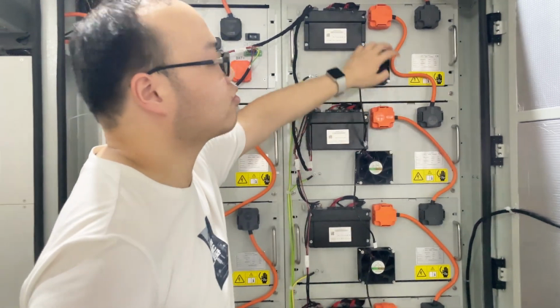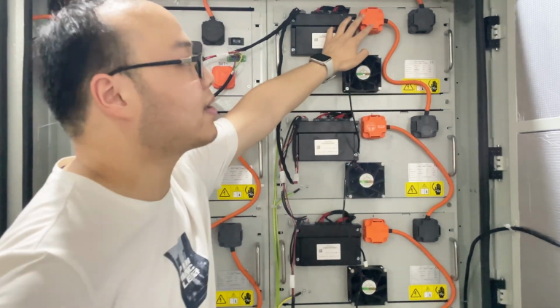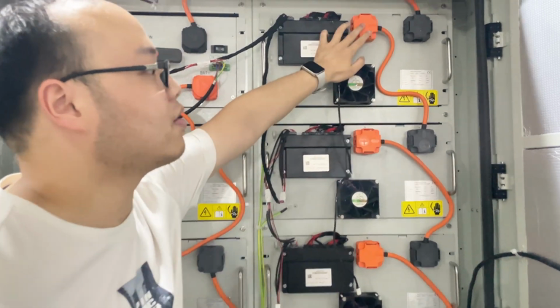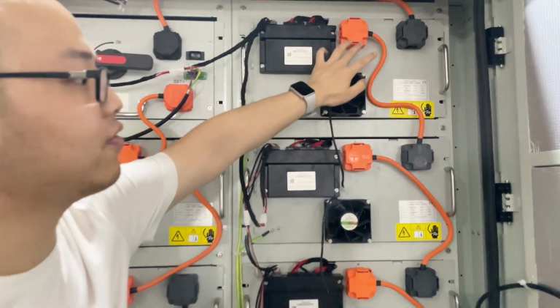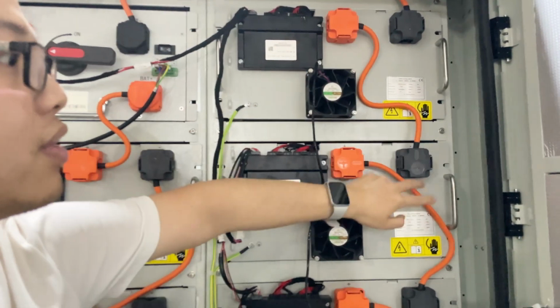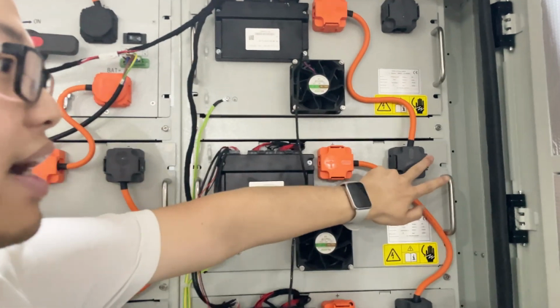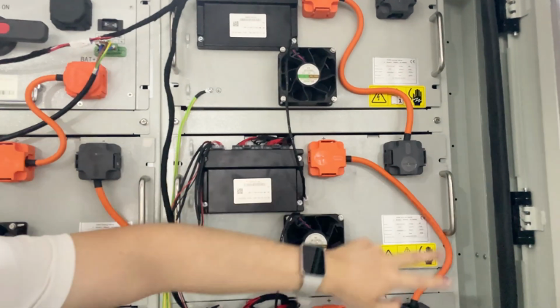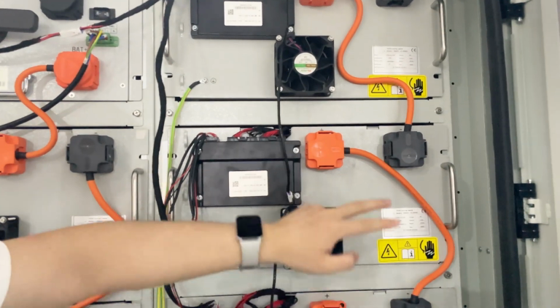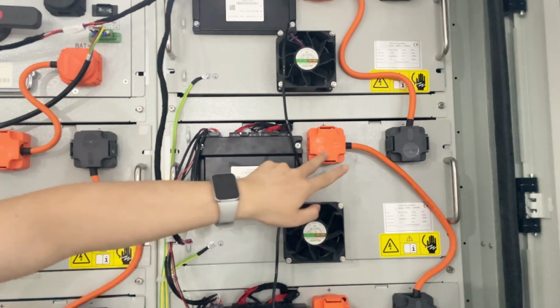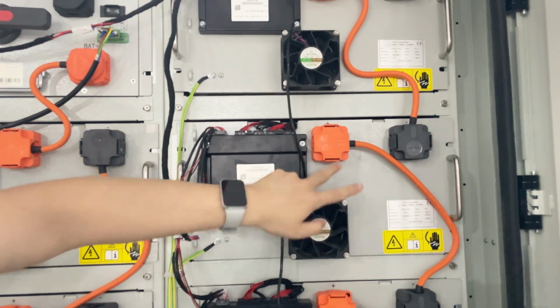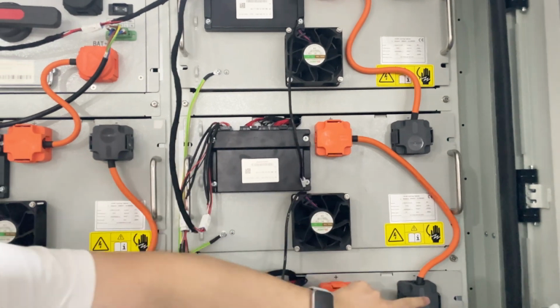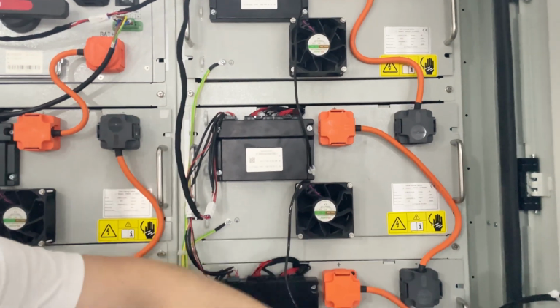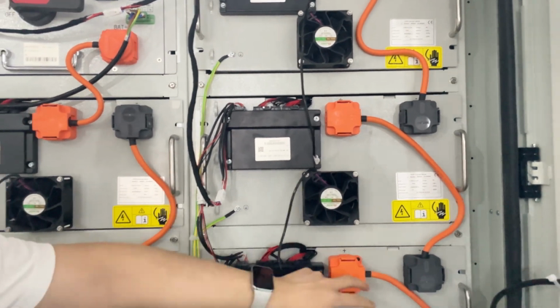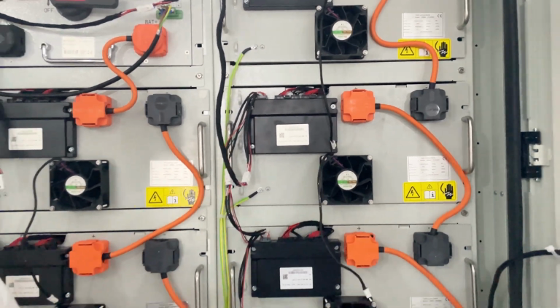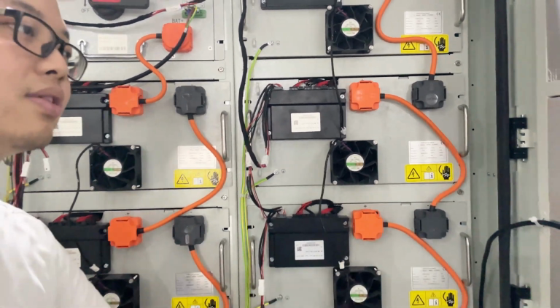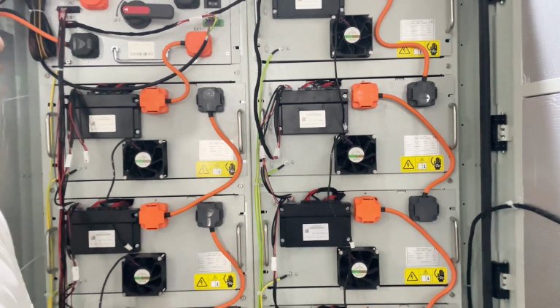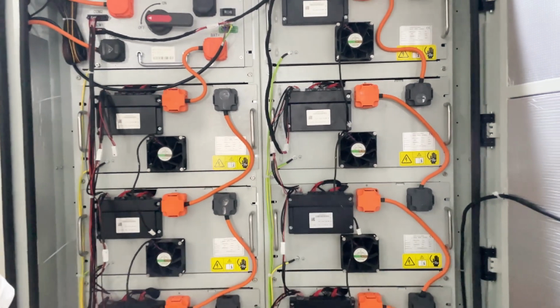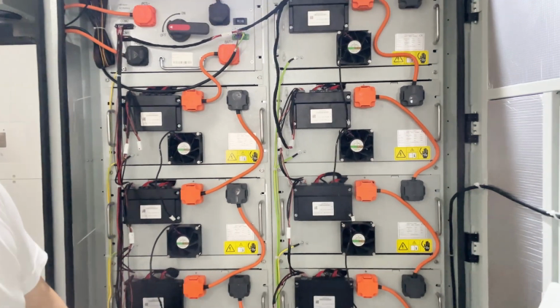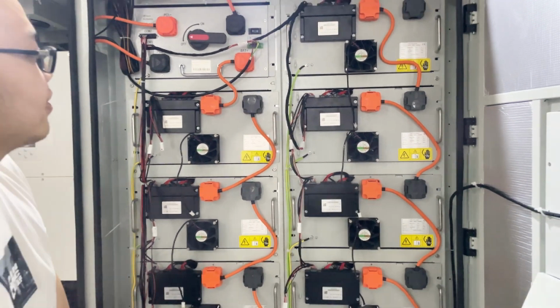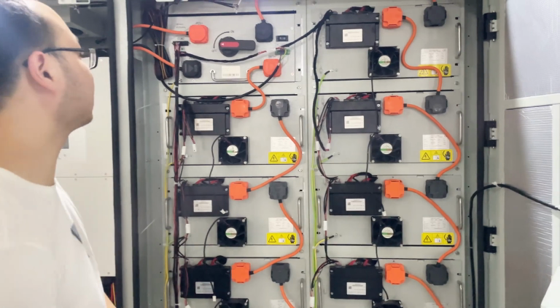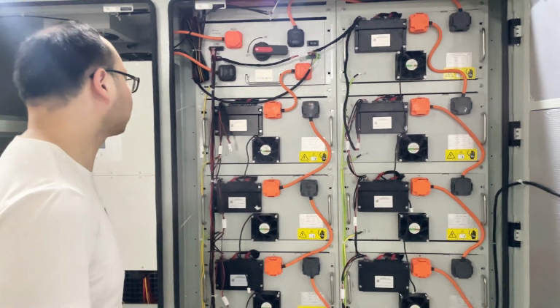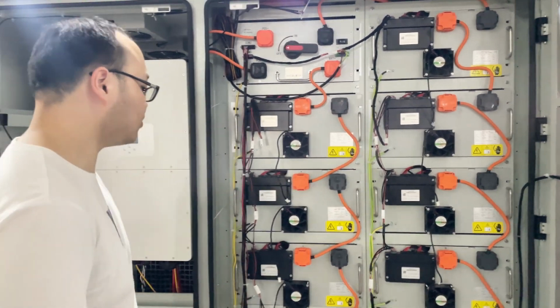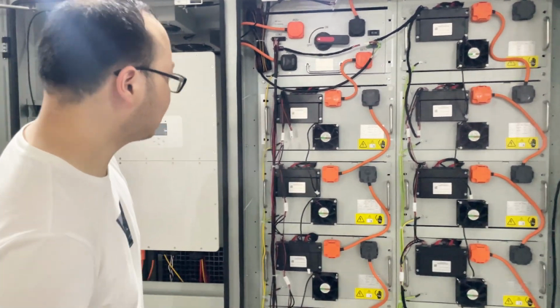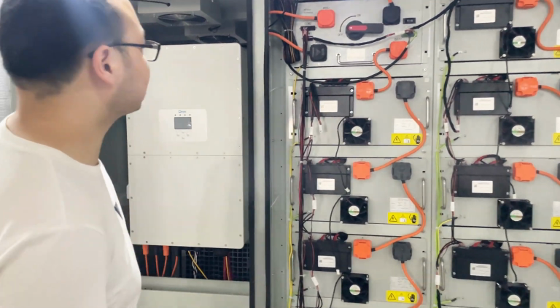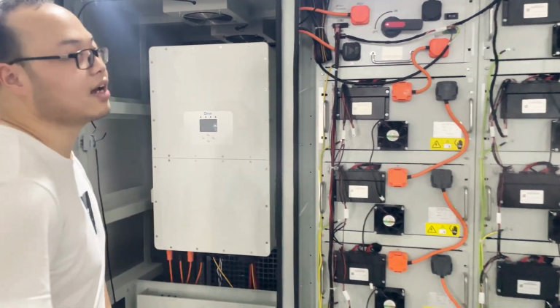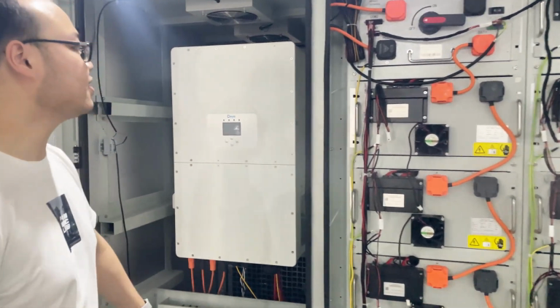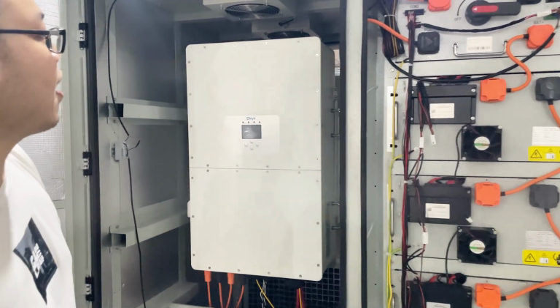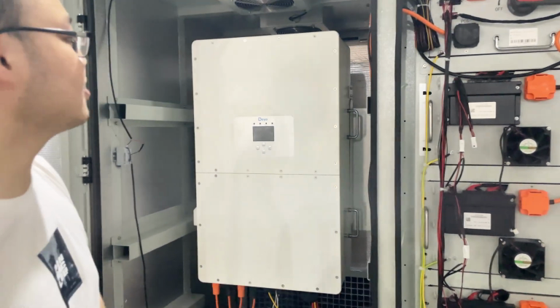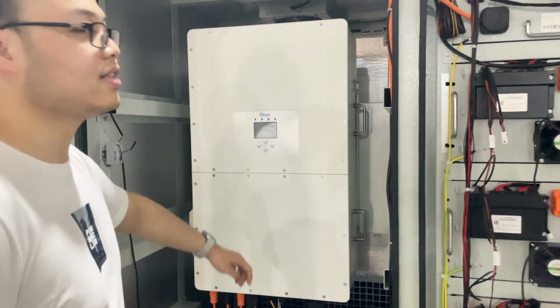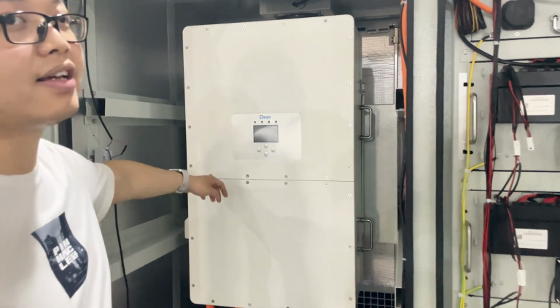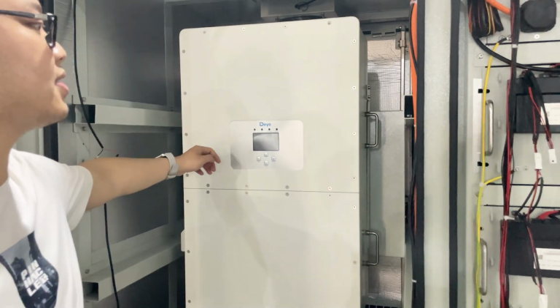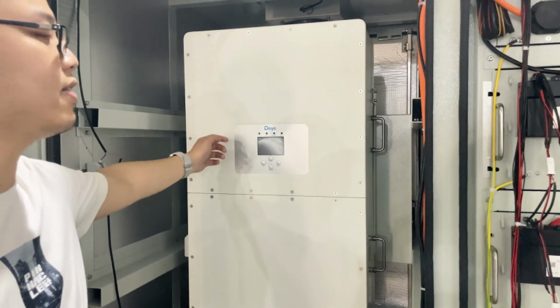From the positive to the negative, so to let them connected. And the second part is the inverter.